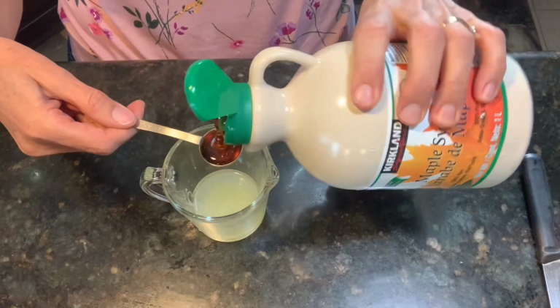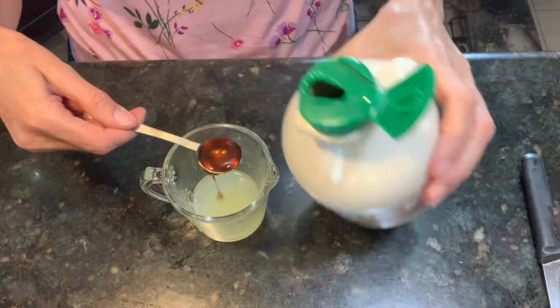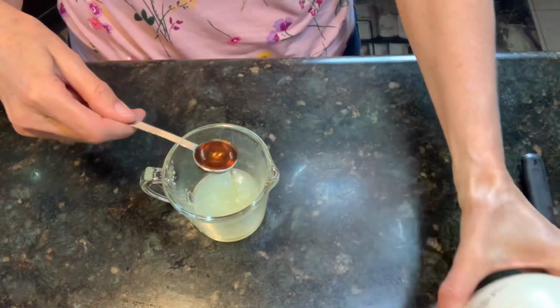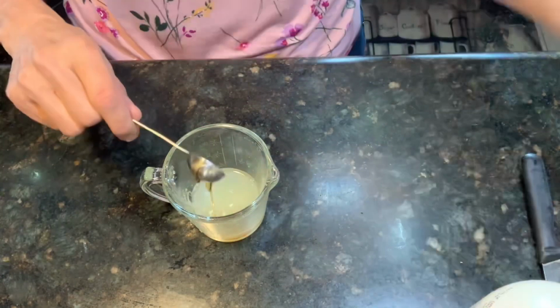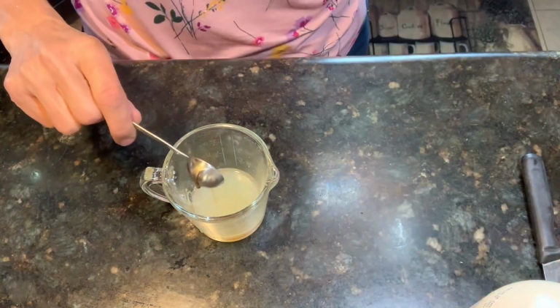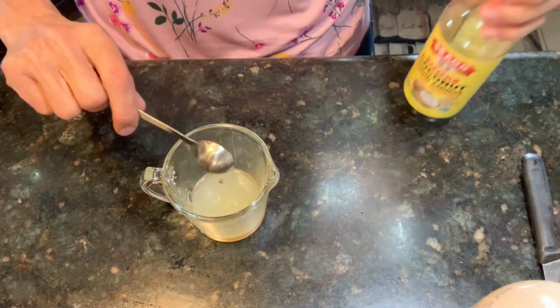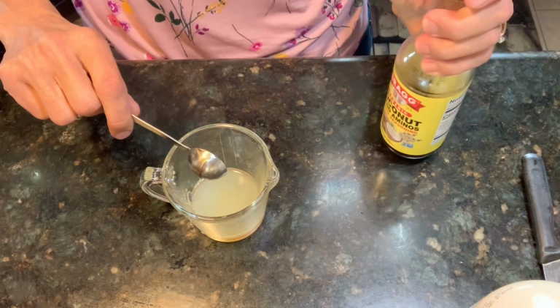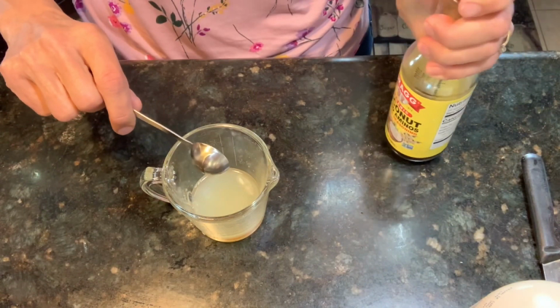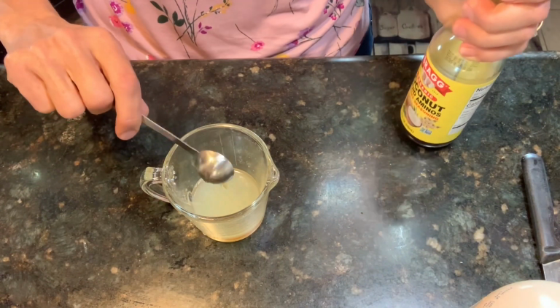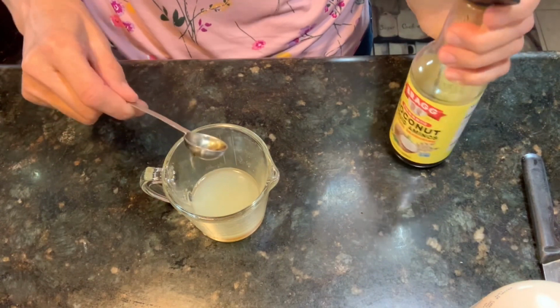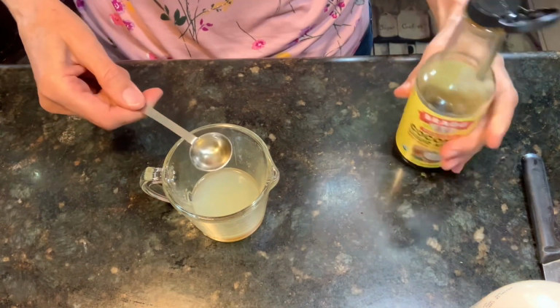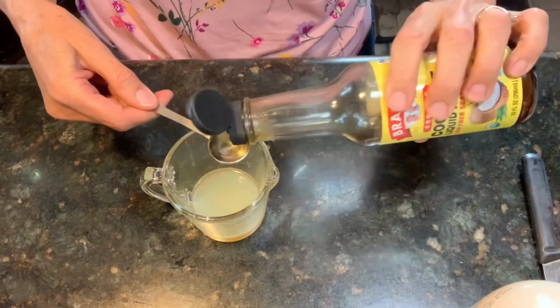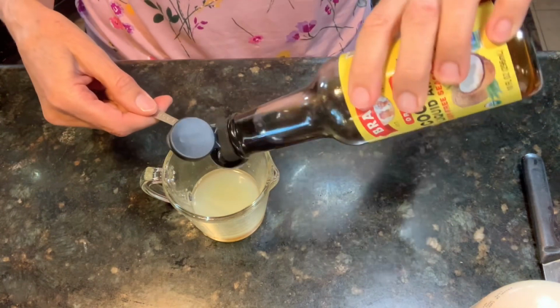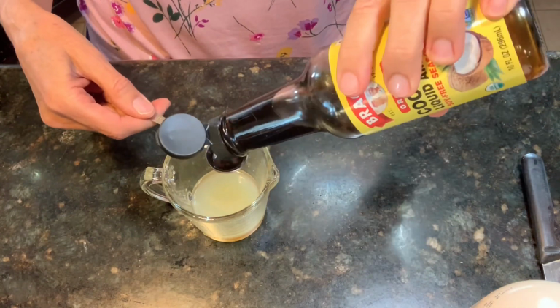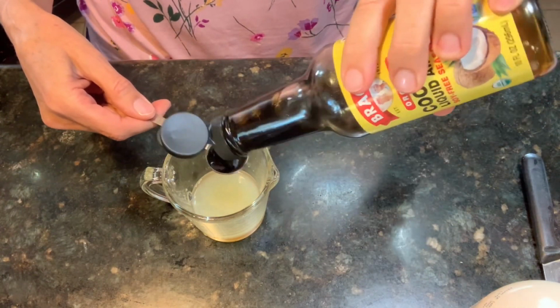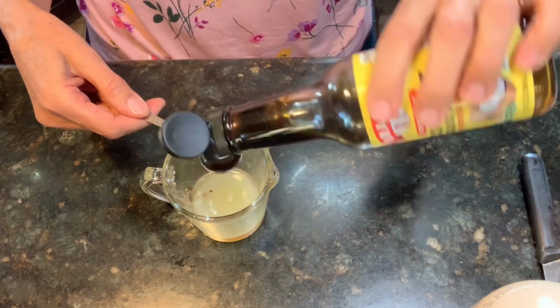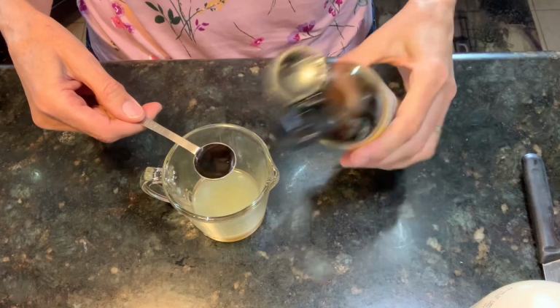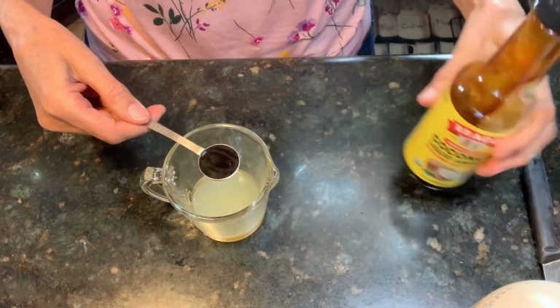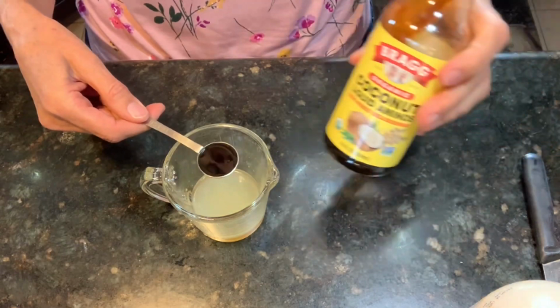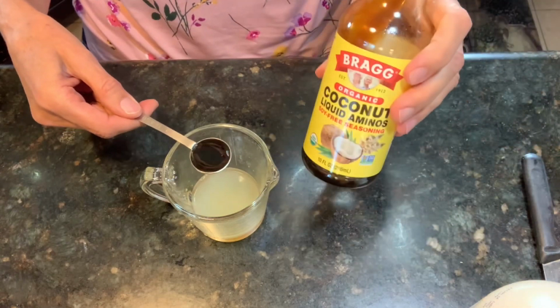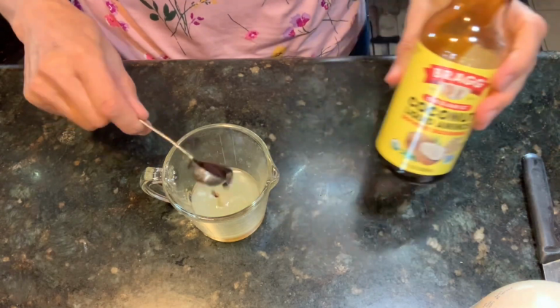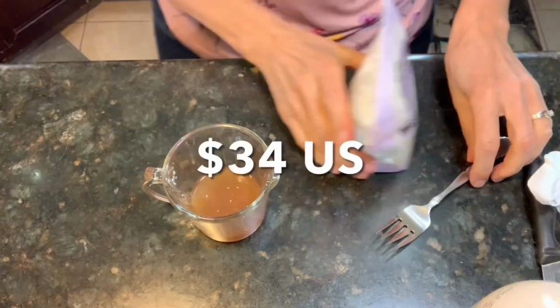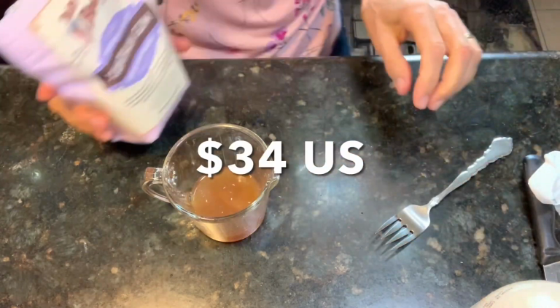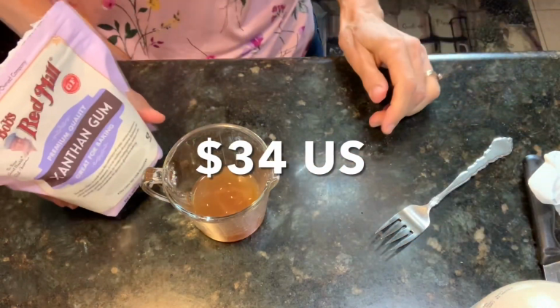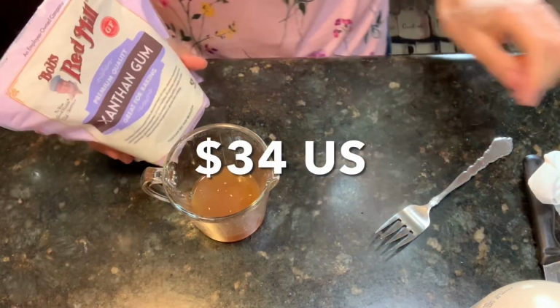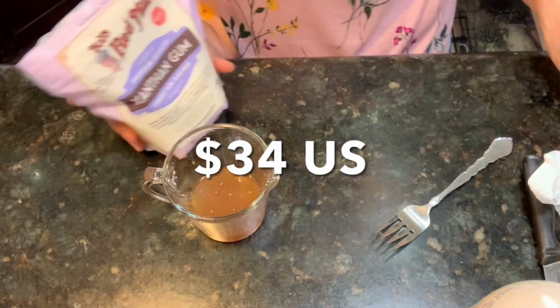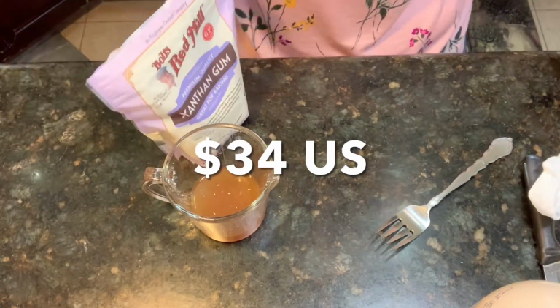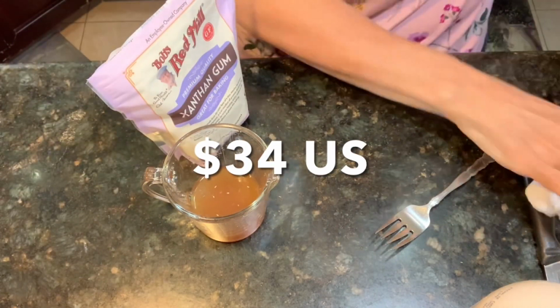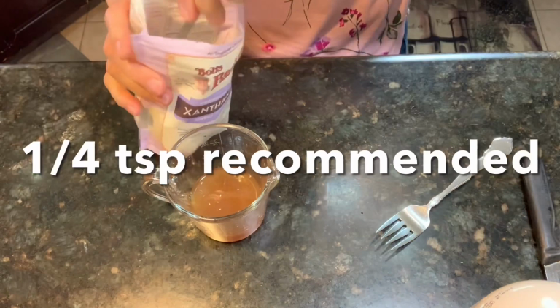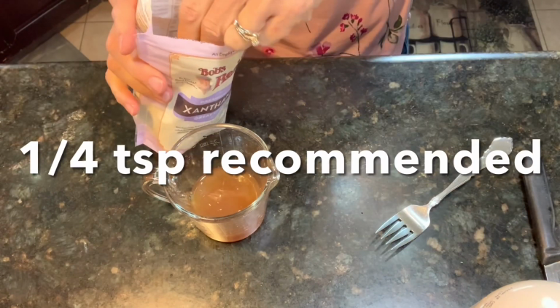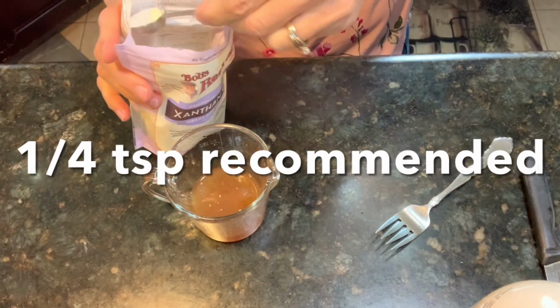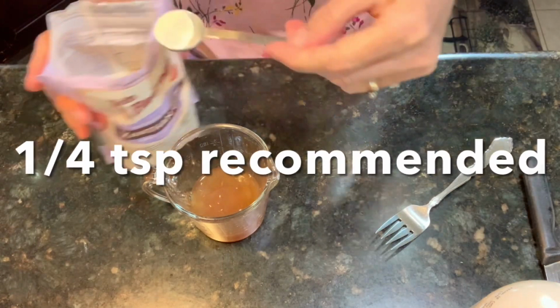One teaspoon of maple syrup. One teaspoon of coconut amino acids. And now to the $40 bag of xanthan gum — one quarter teaspoon is recommended.